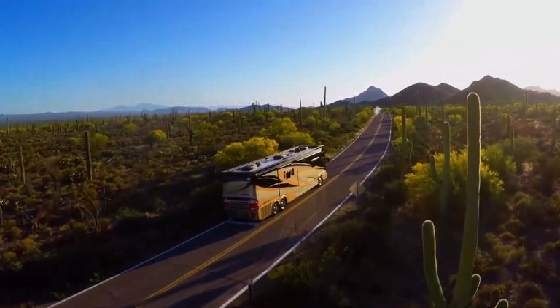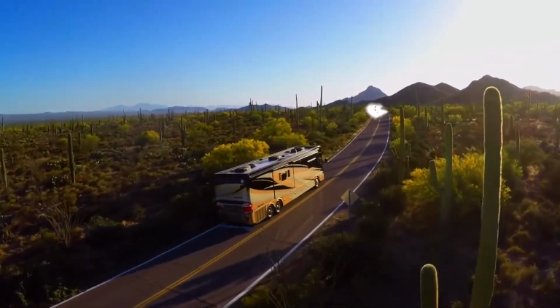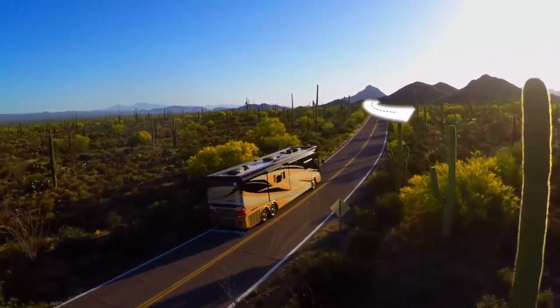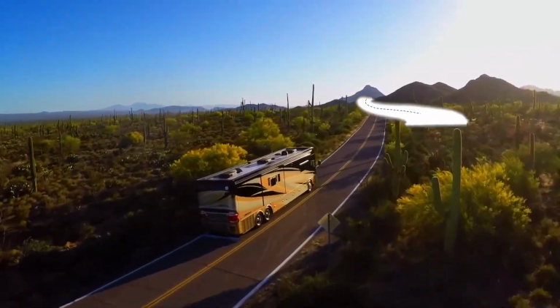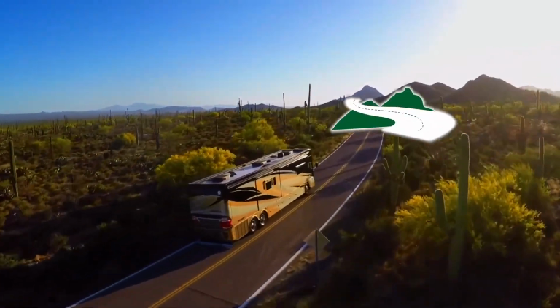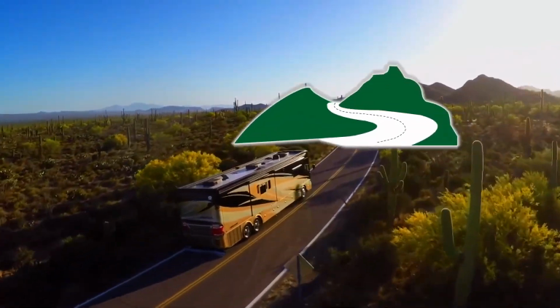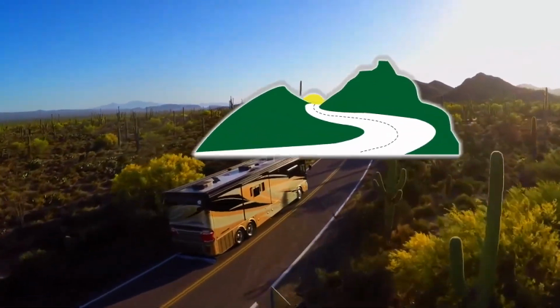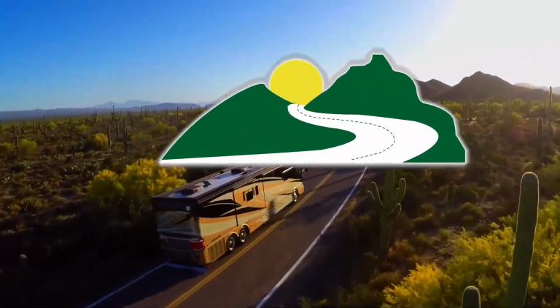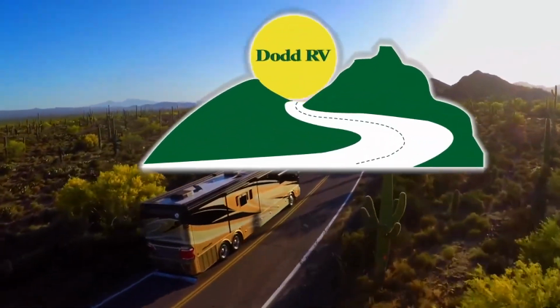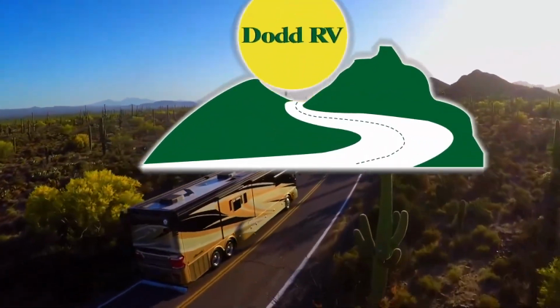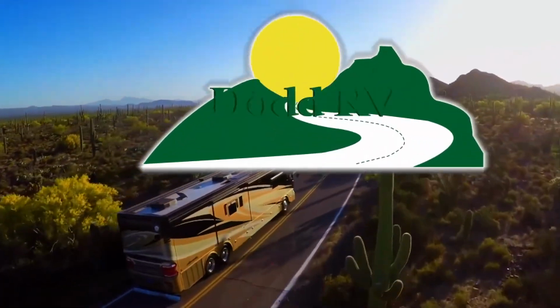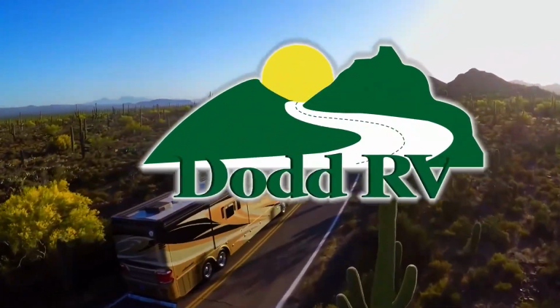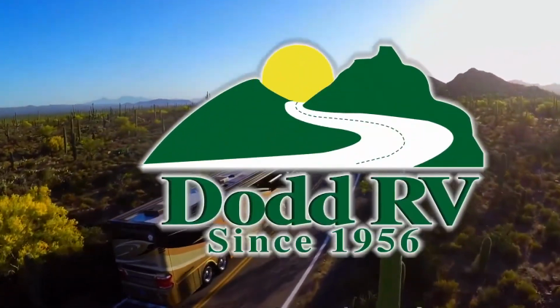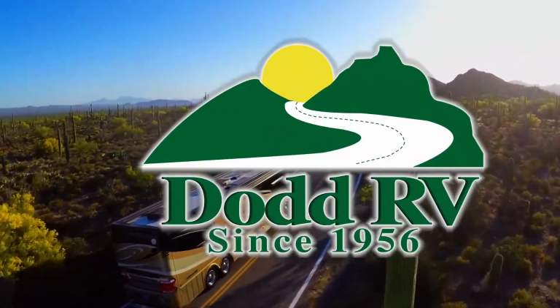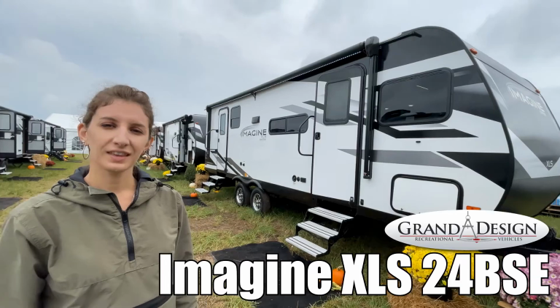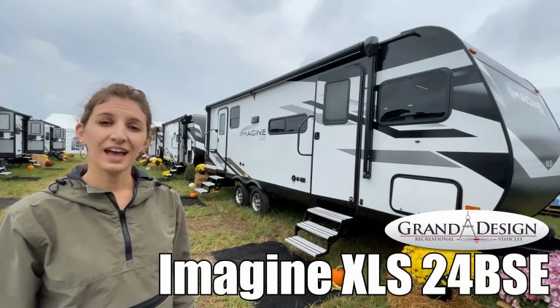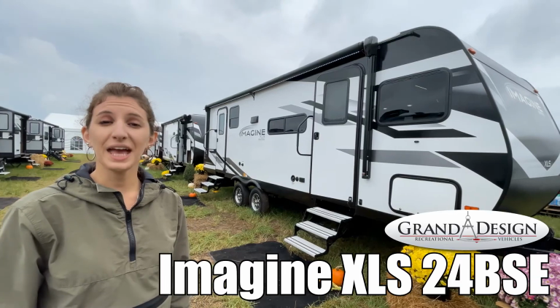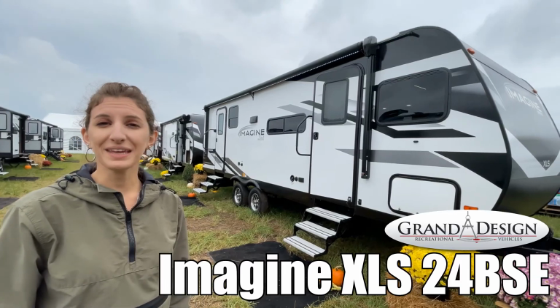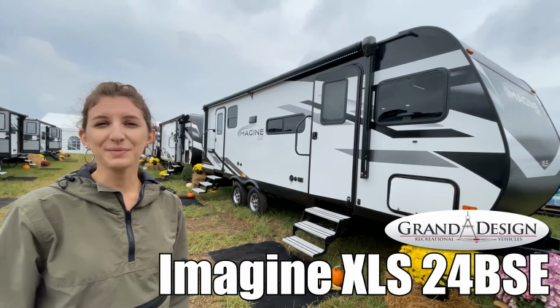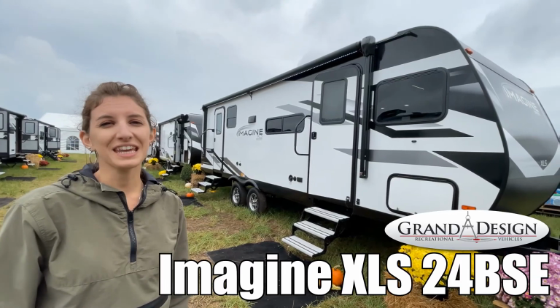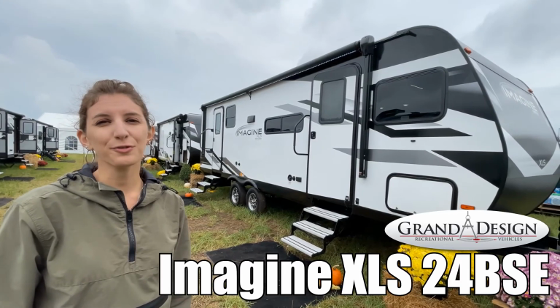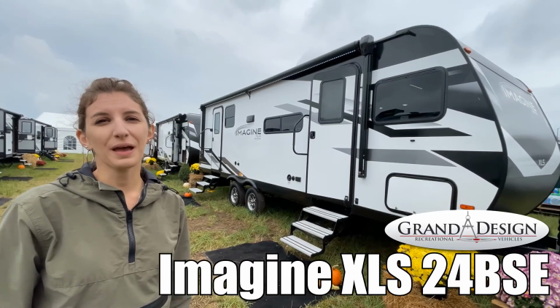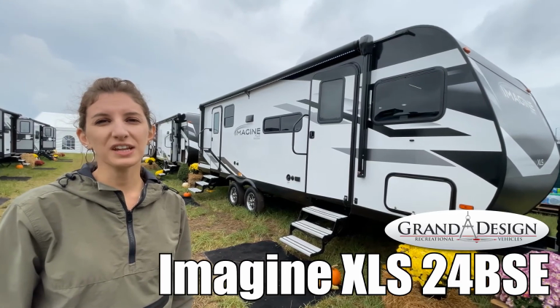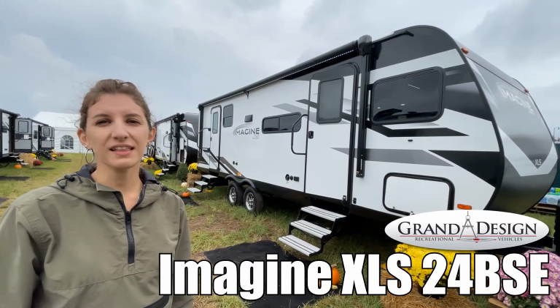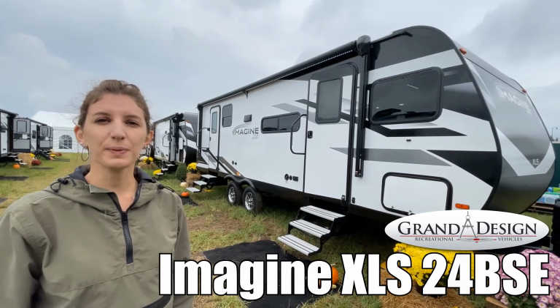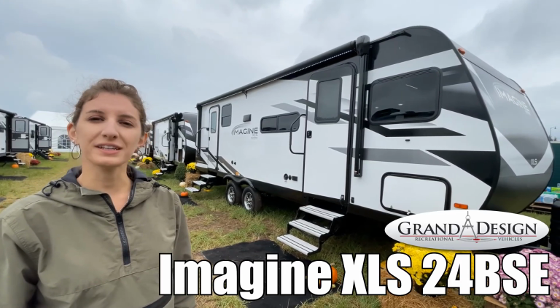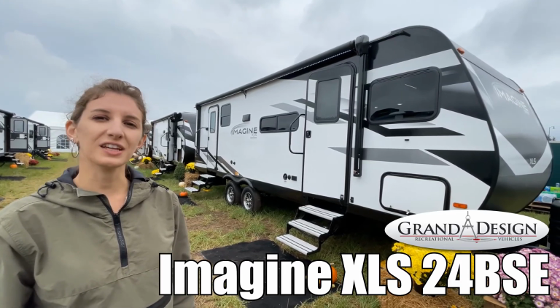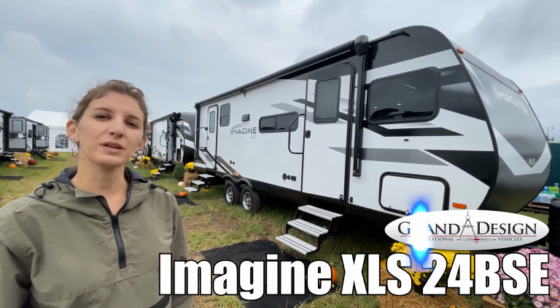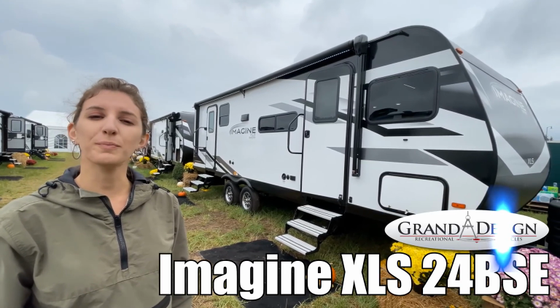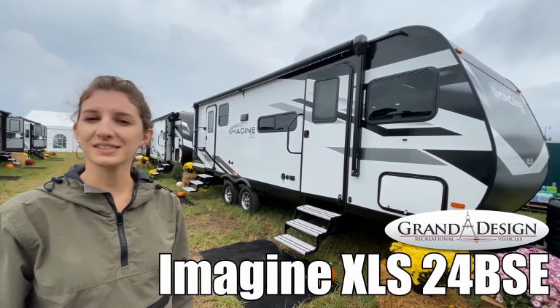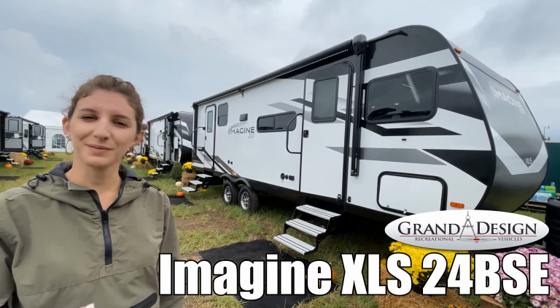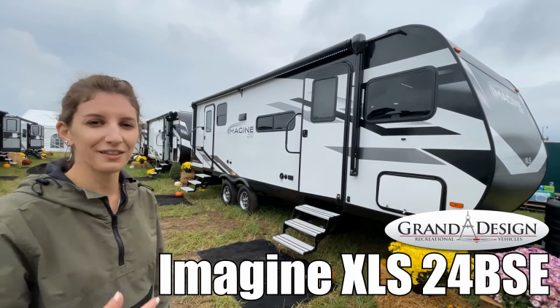Here's another great RV from RV of Eastern Virginia. Hi, I'm Amanda and I'm going to take you through the Imagine XLS by Grand Design 24 BSE. Come take a look.